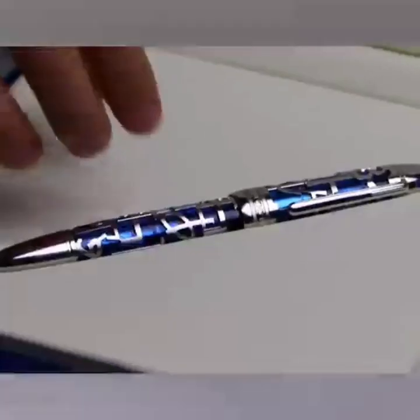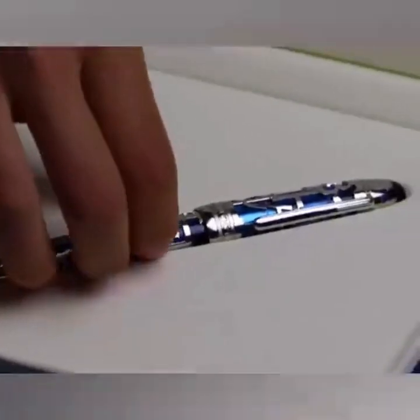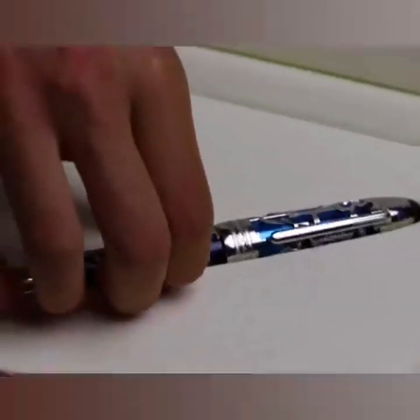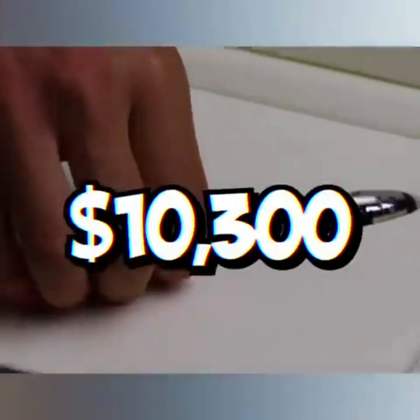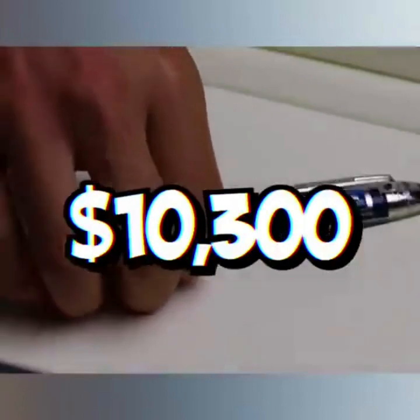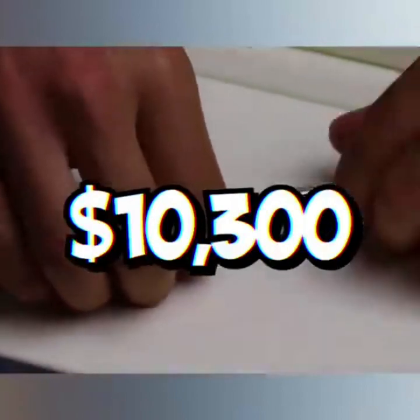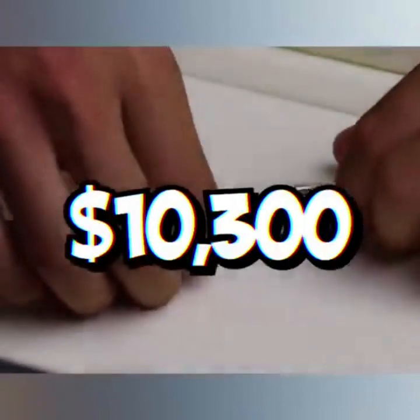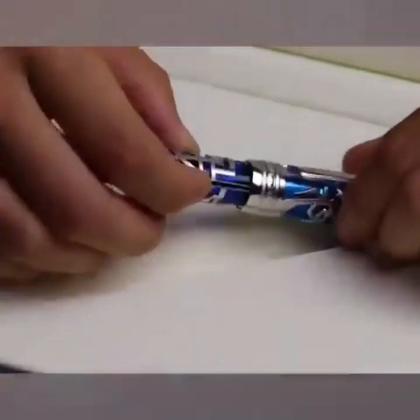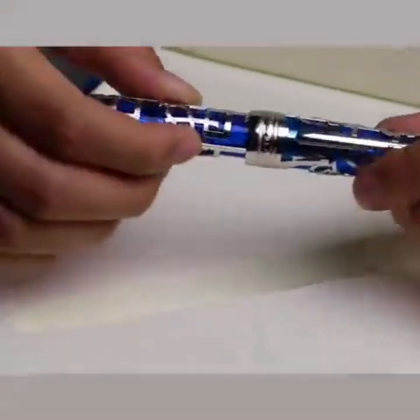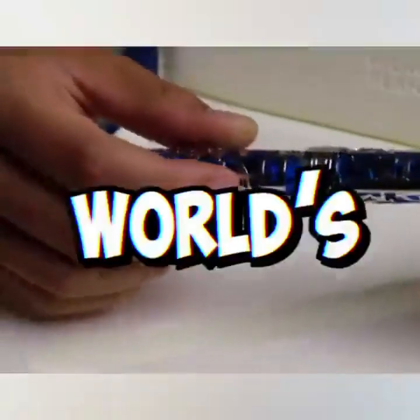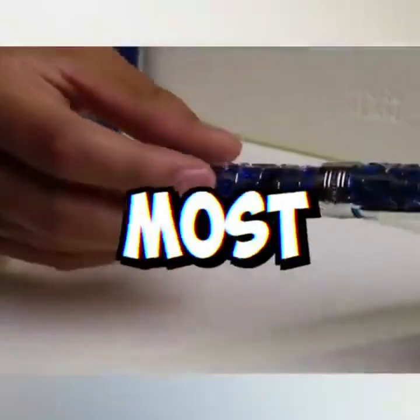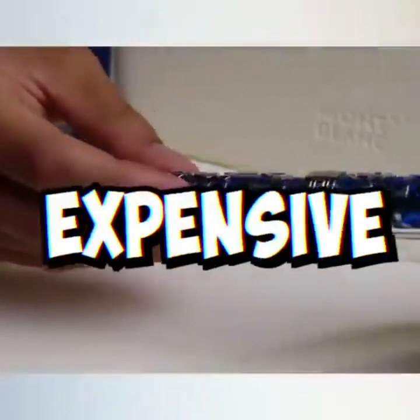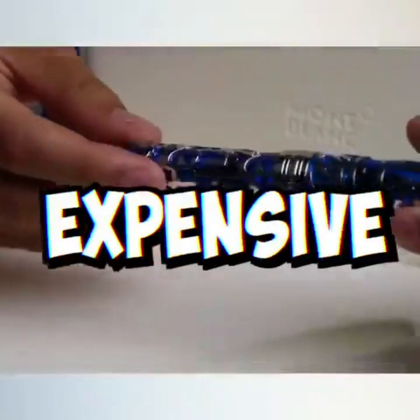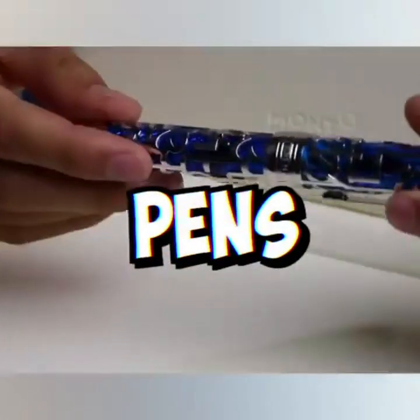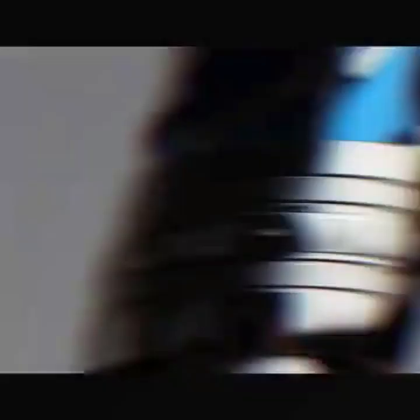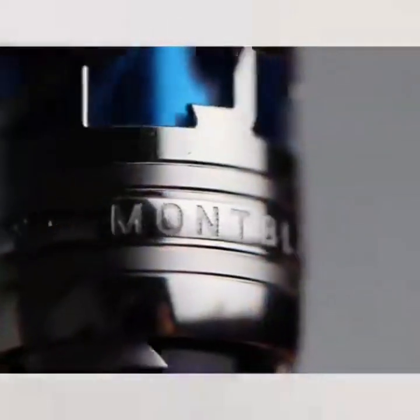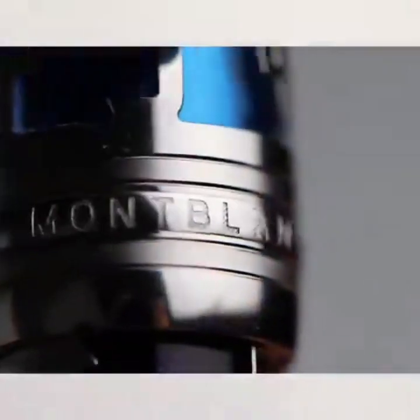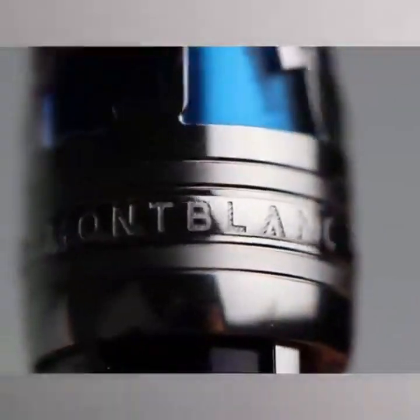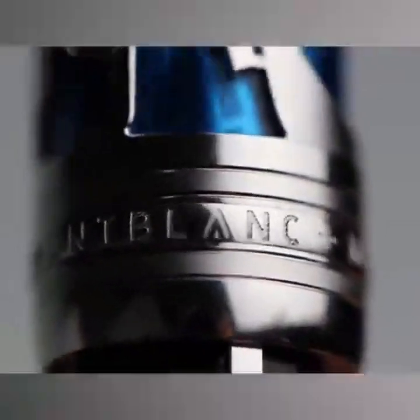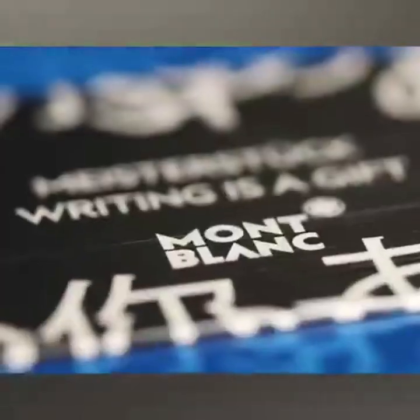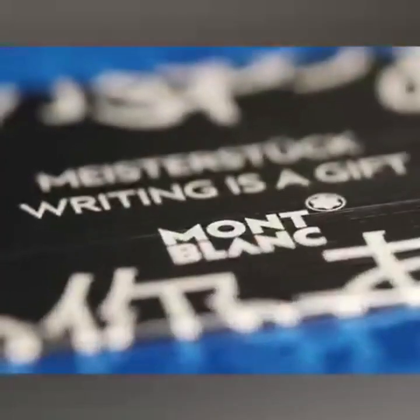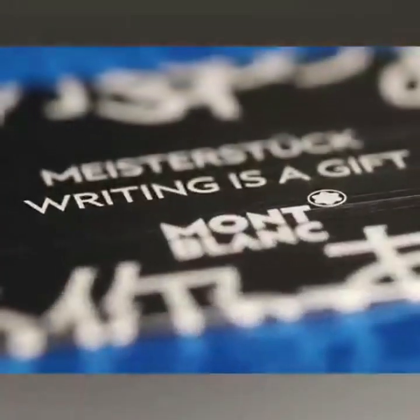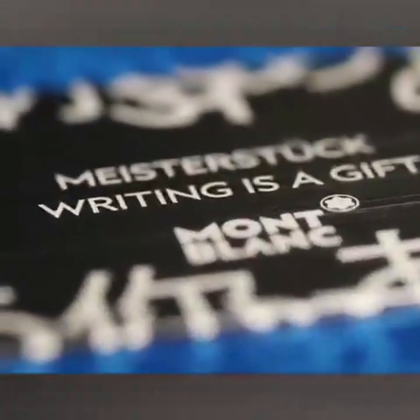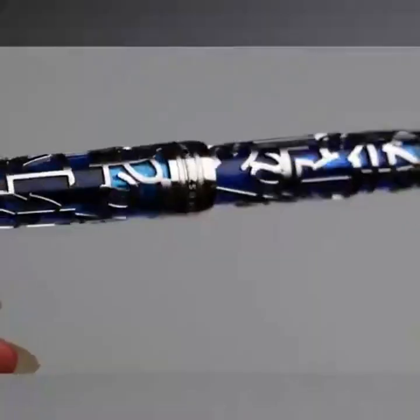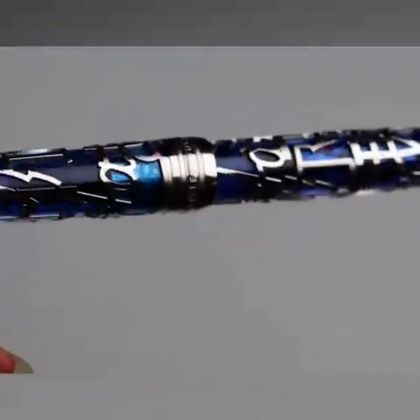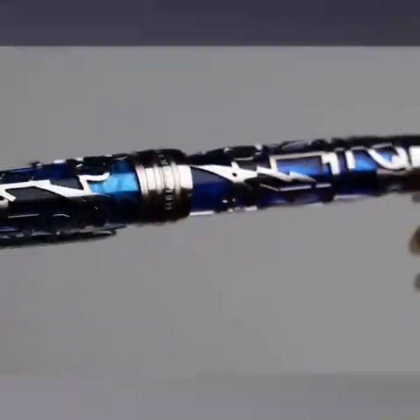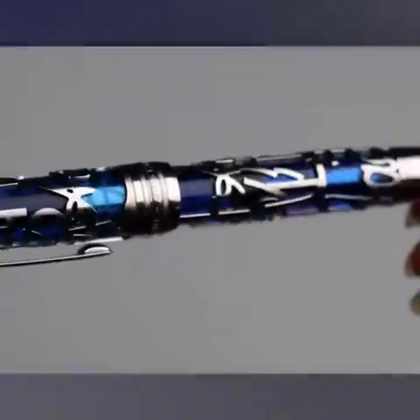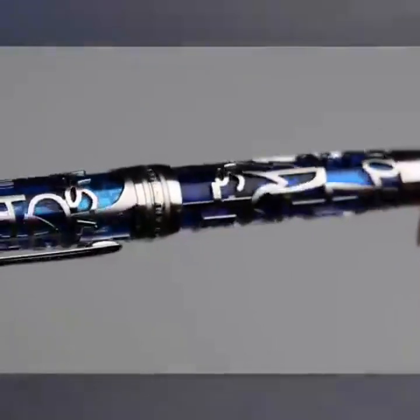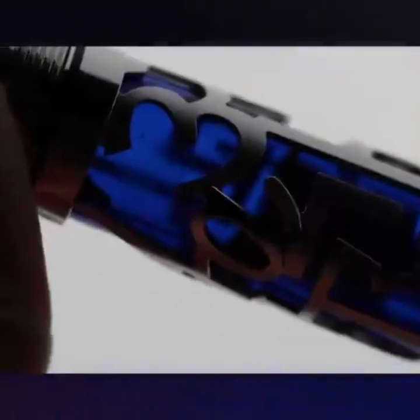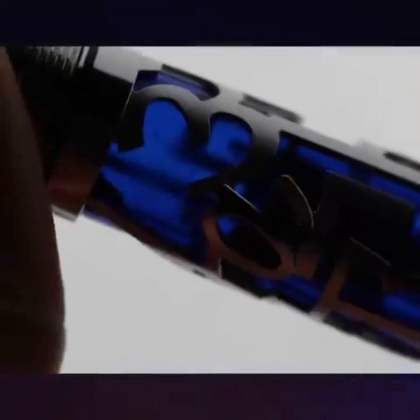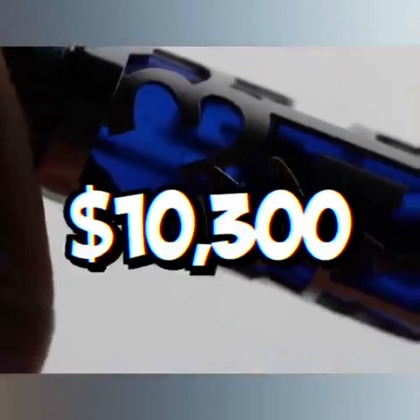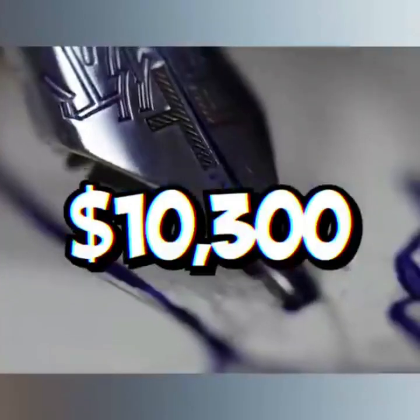This pen cost $10,300, making it one of the world's most expensive pens. It's the Montblanc Blue Skeleton Fountain Pen. But what exactly makes this pen worth $10,000?